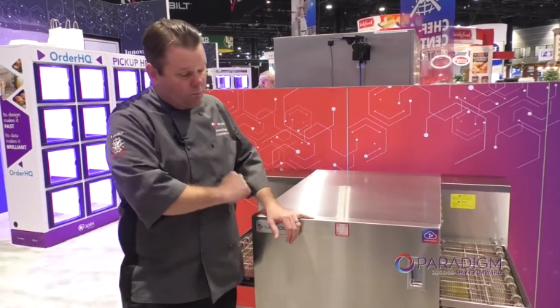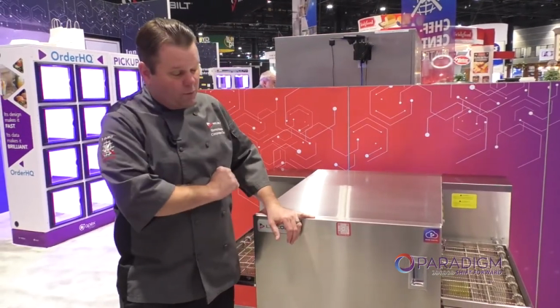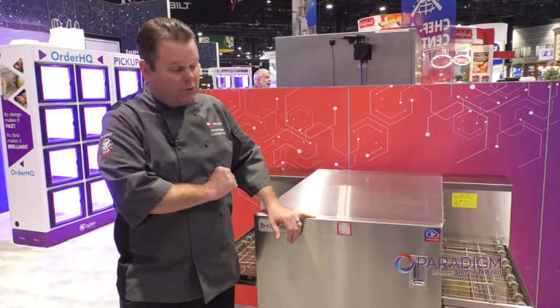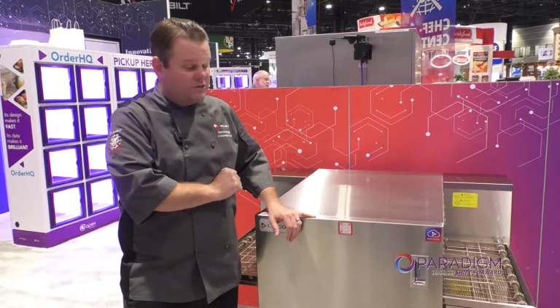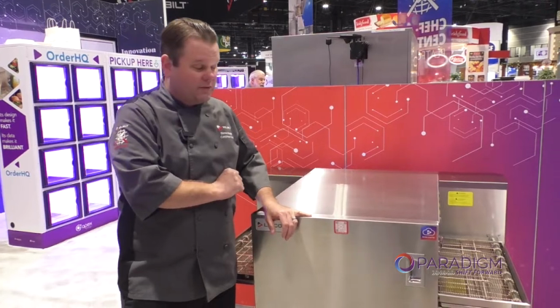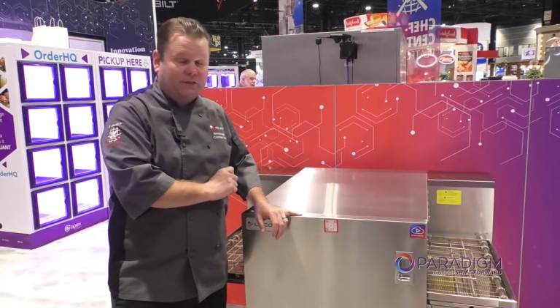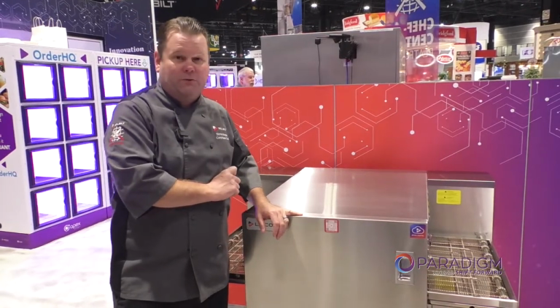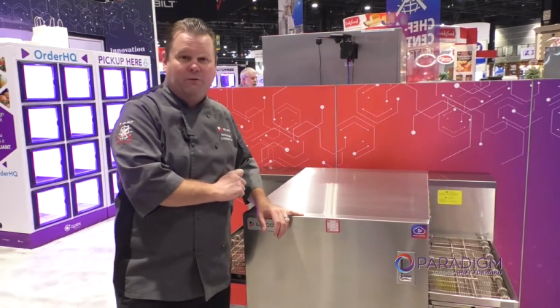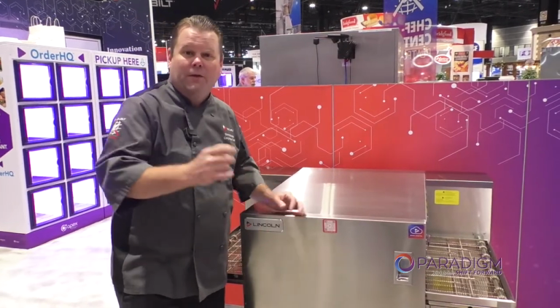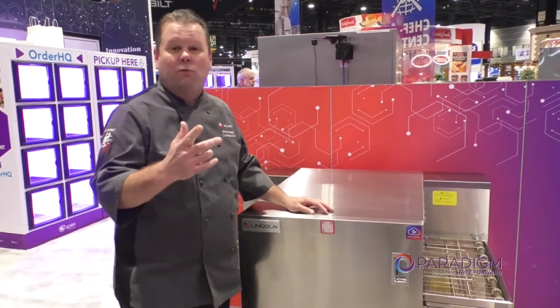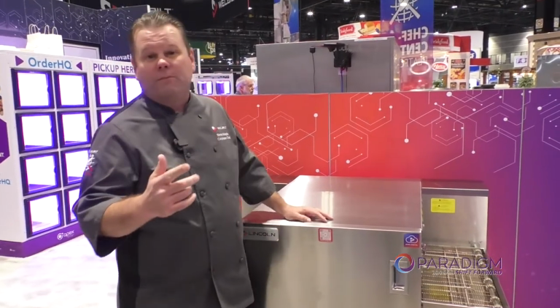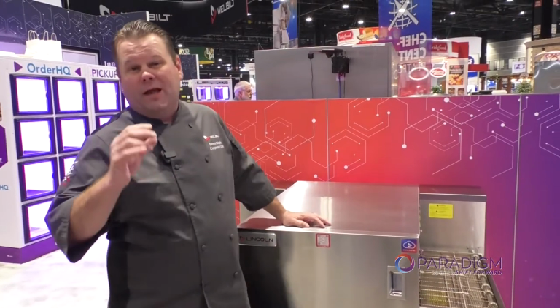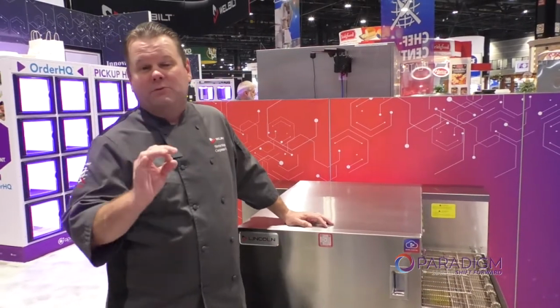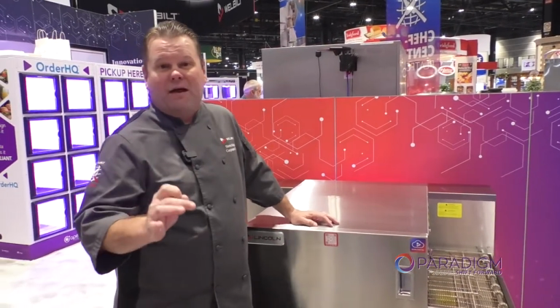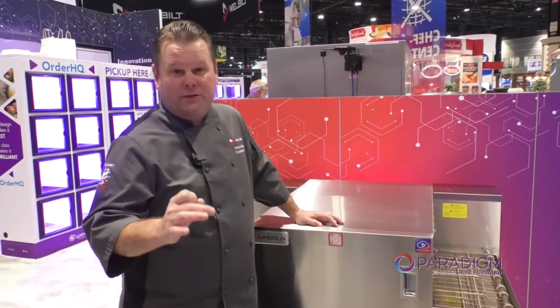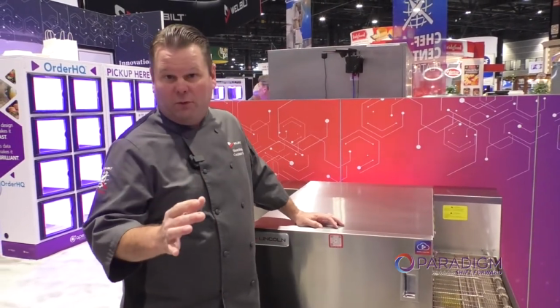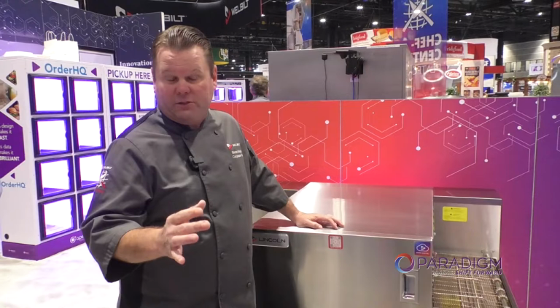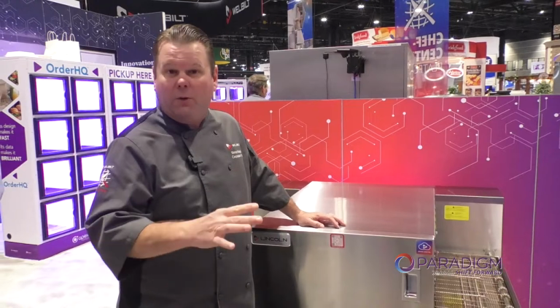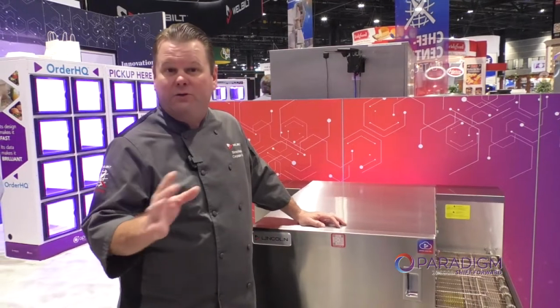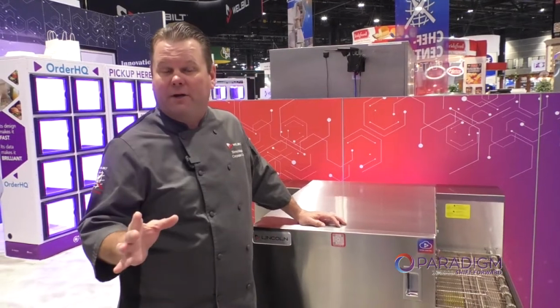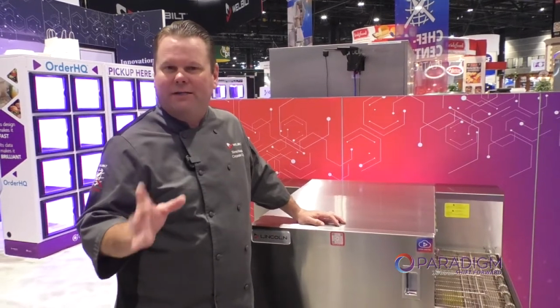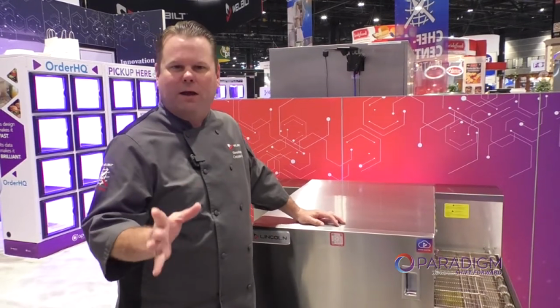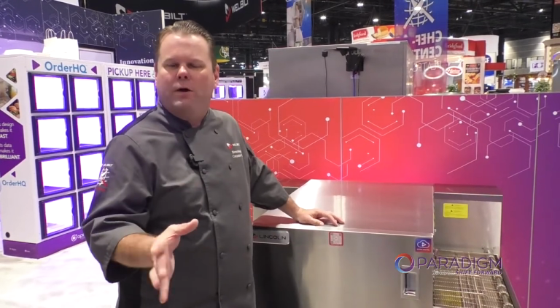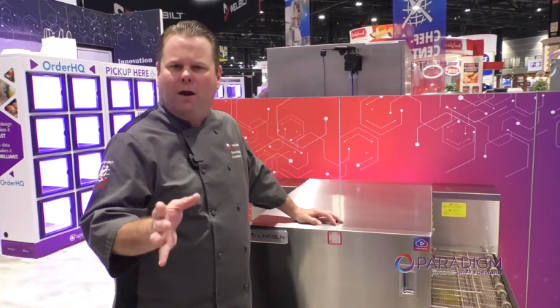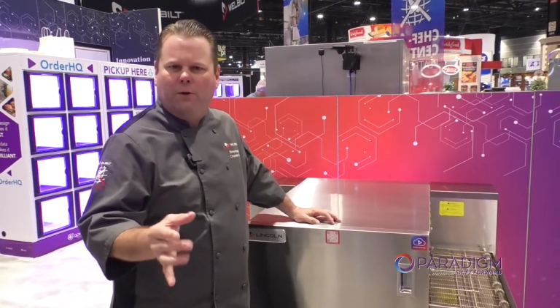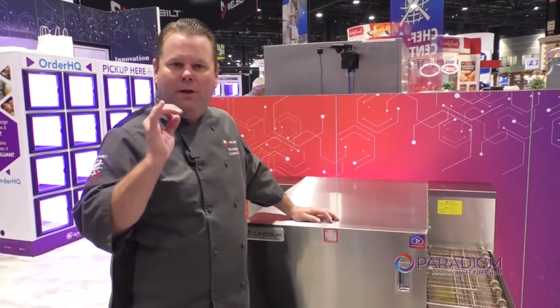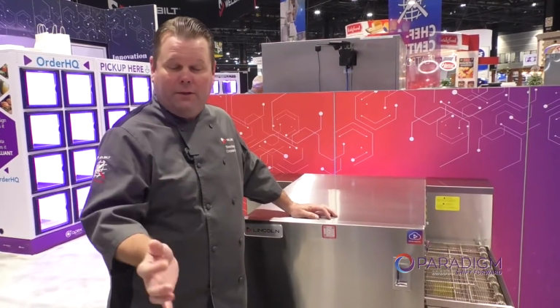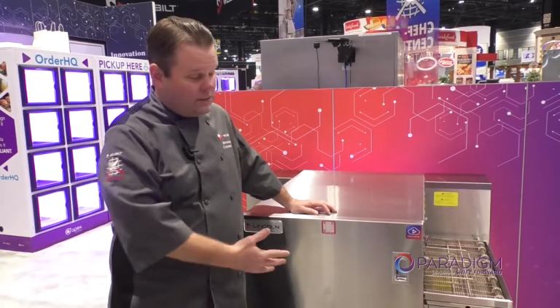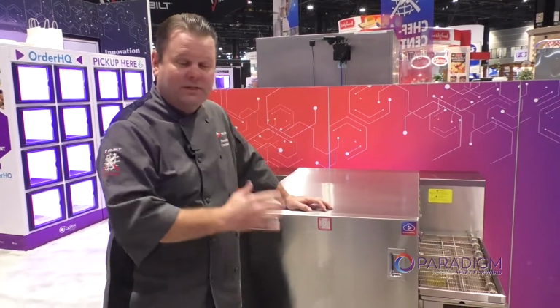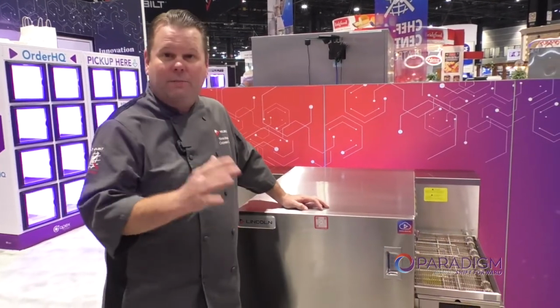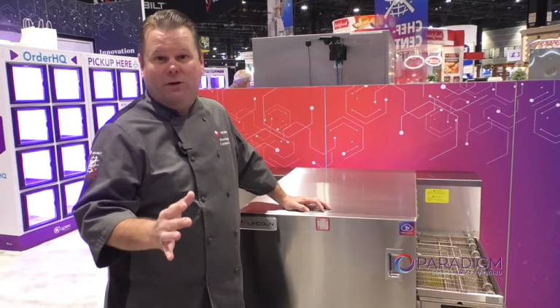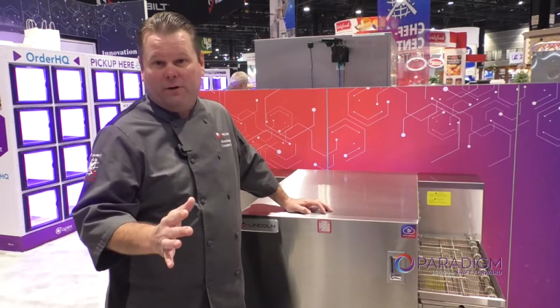Some of the really good features about the Lincoln 2424: Number one, it comes from the factory dual voltage — 208 or 240 — so it doesn't matter what you're wired for, this oven is set up and ready to go for it.